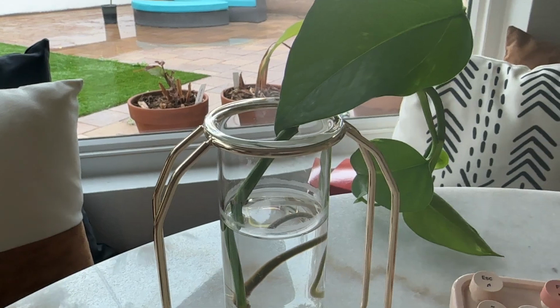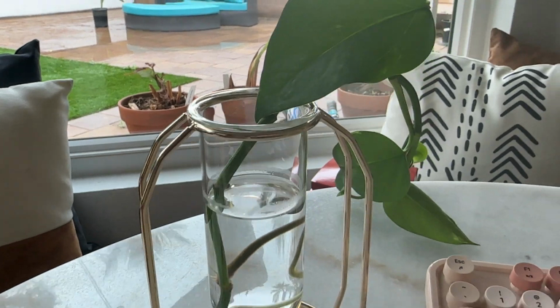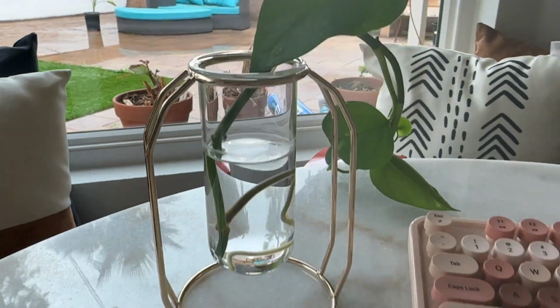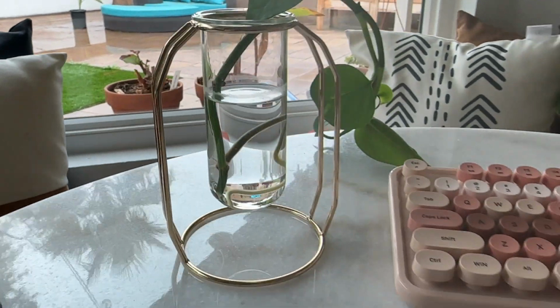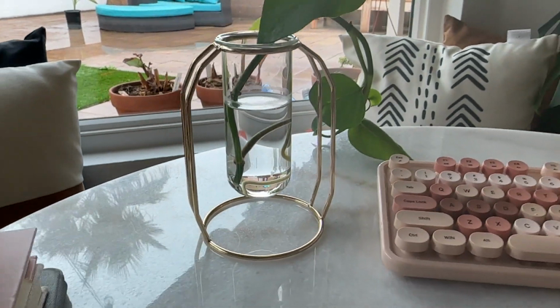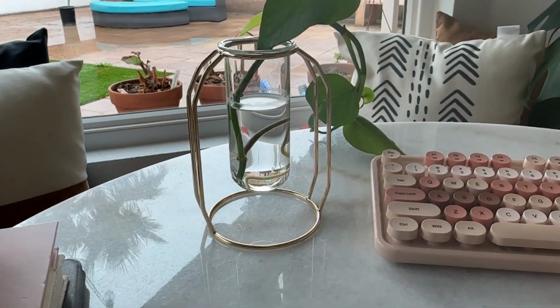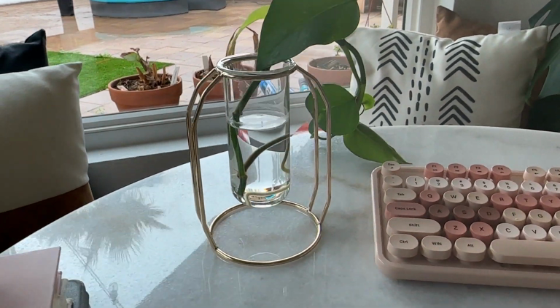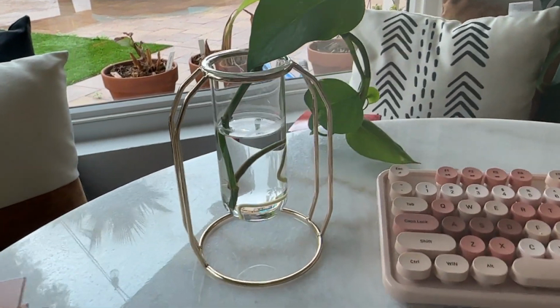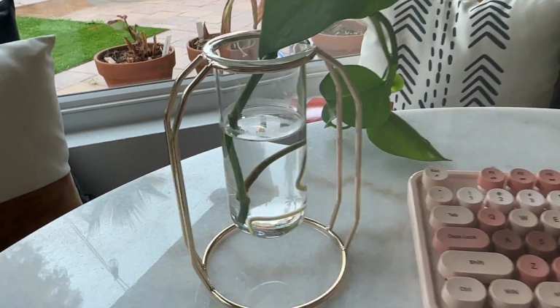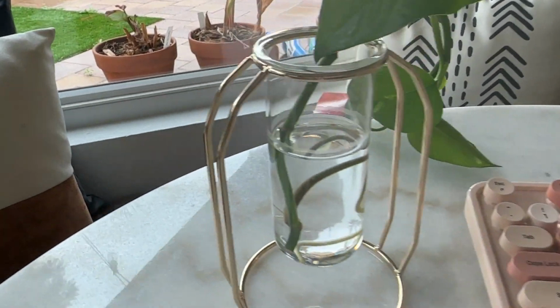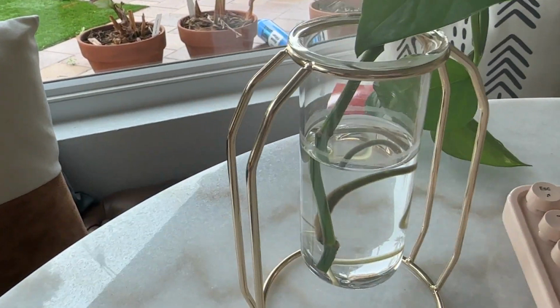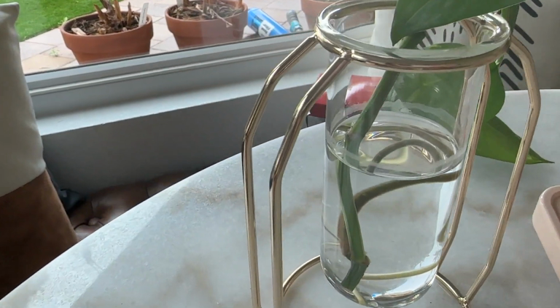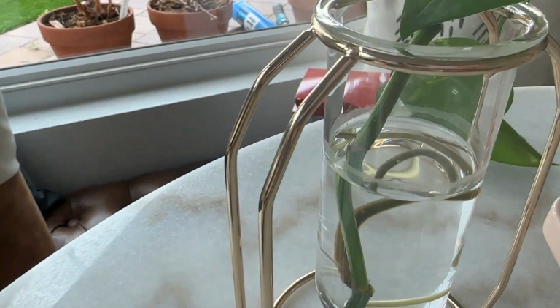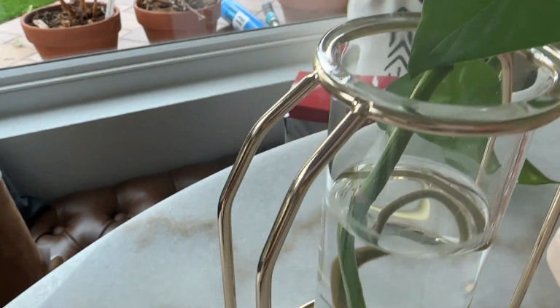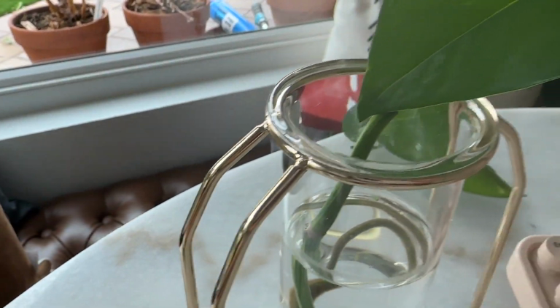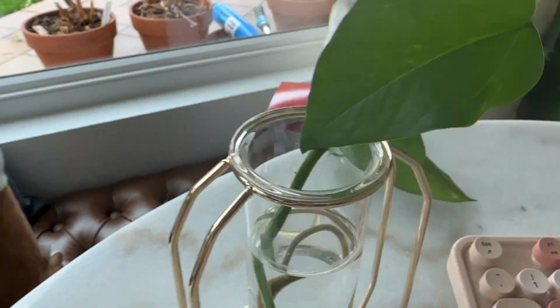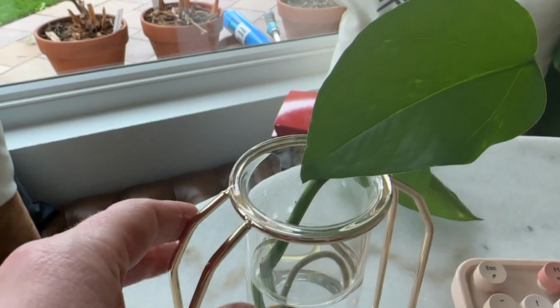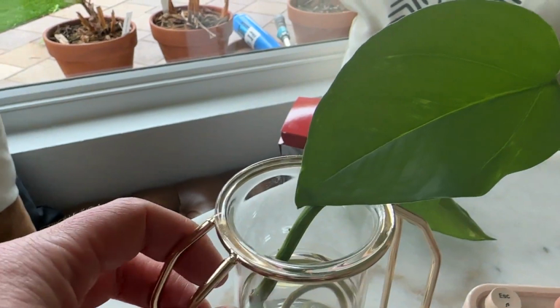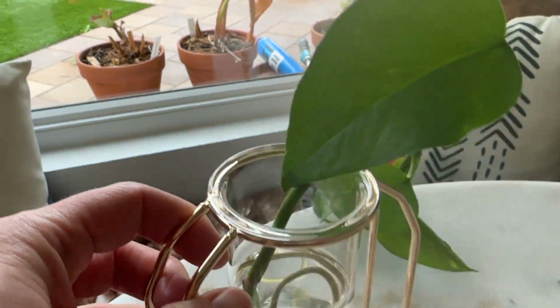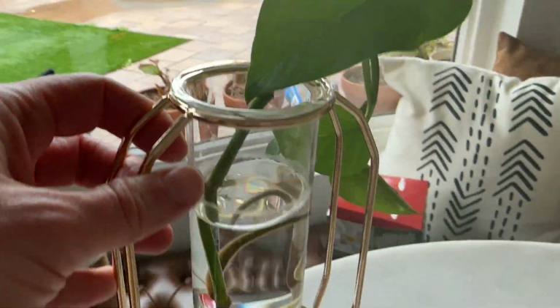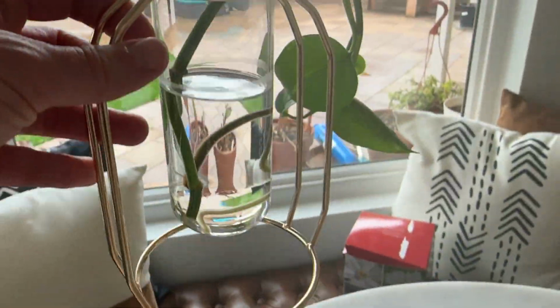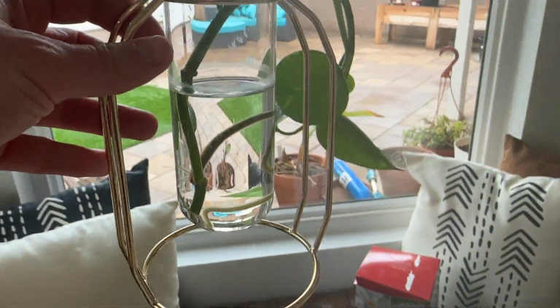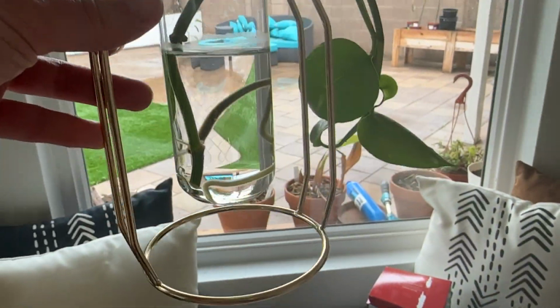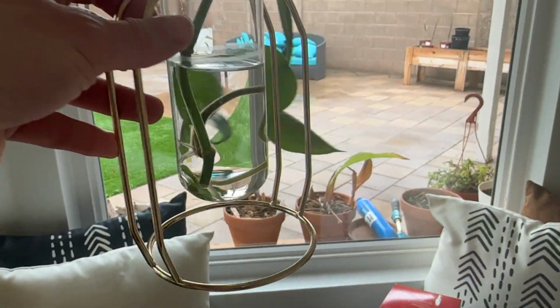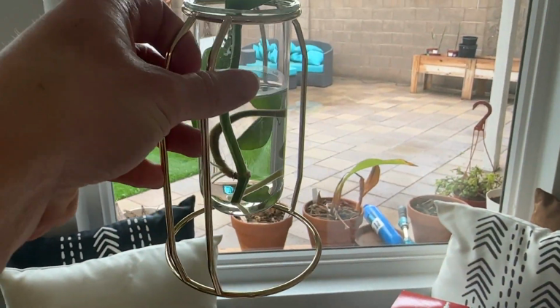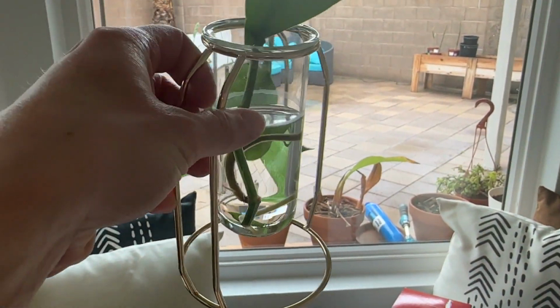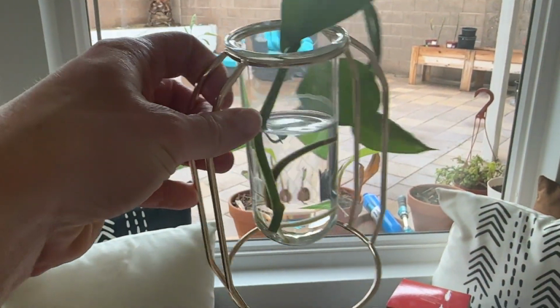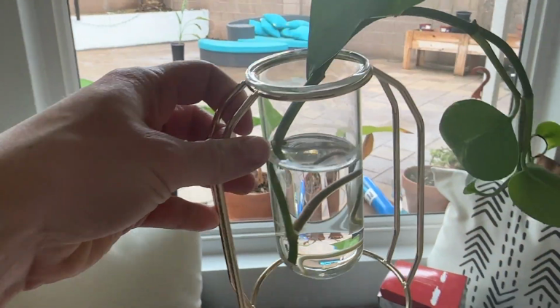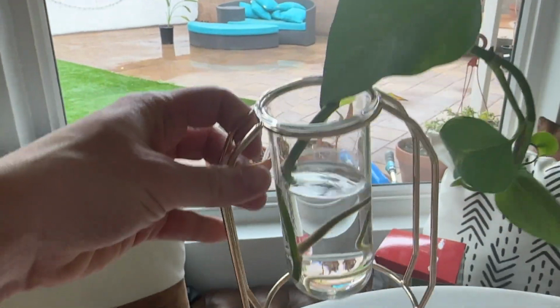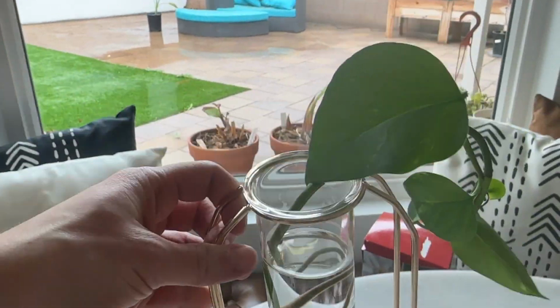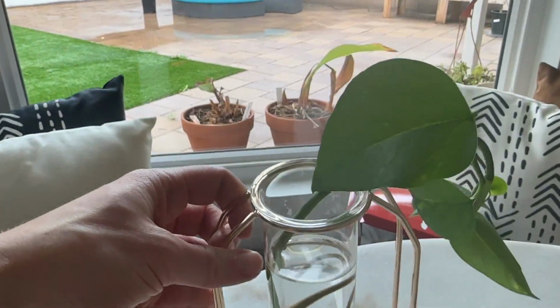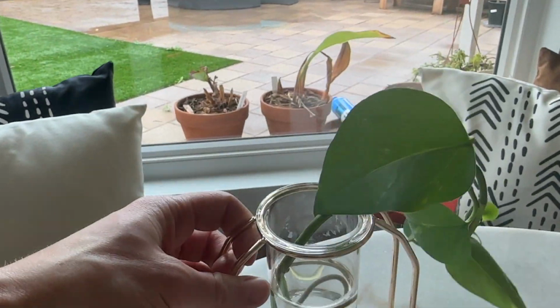I just got this vase and it is so cute. I love it for propagating different plants. It just looks stunning.